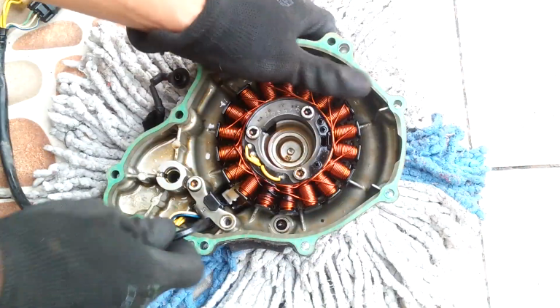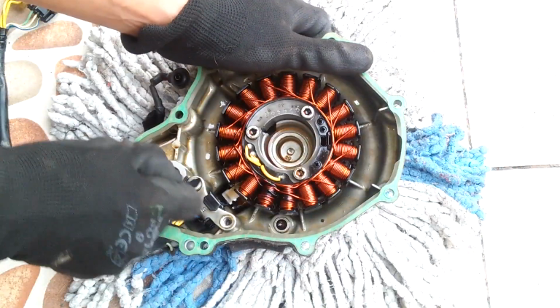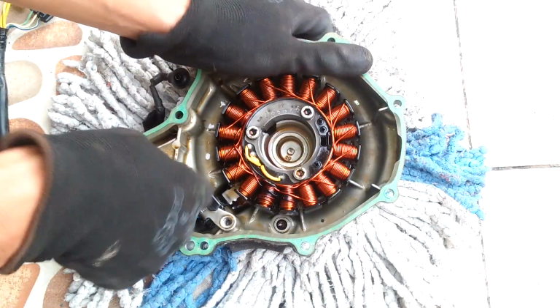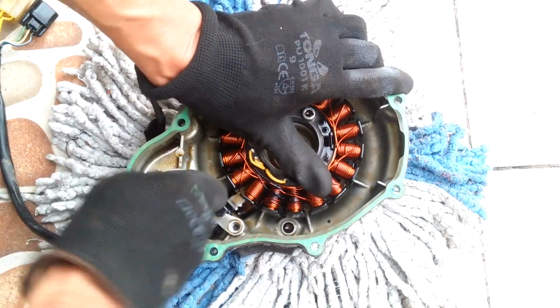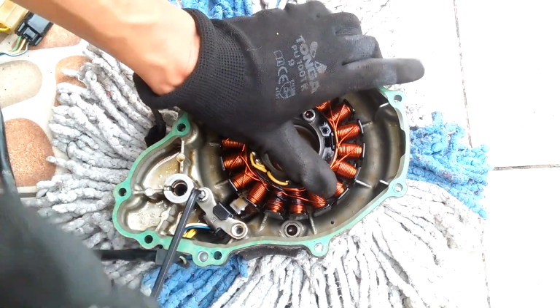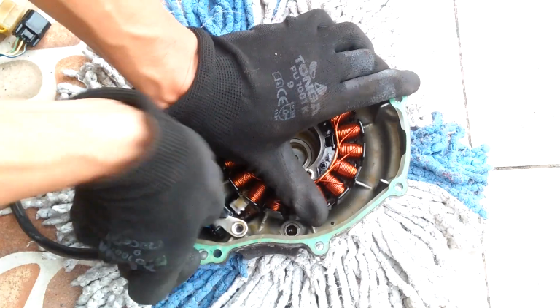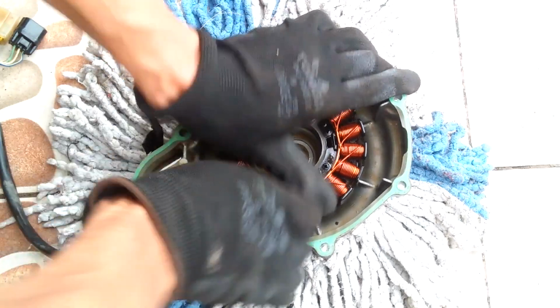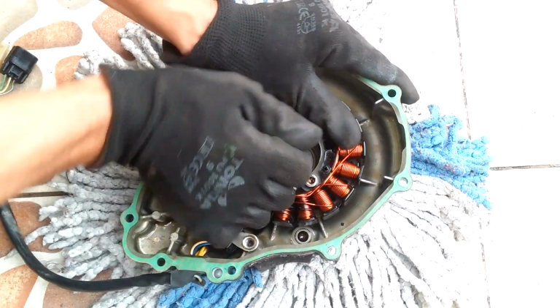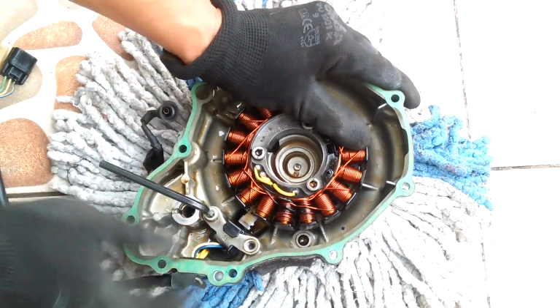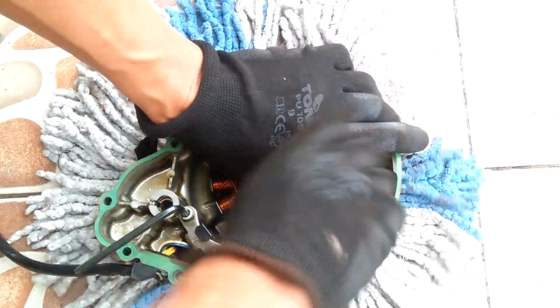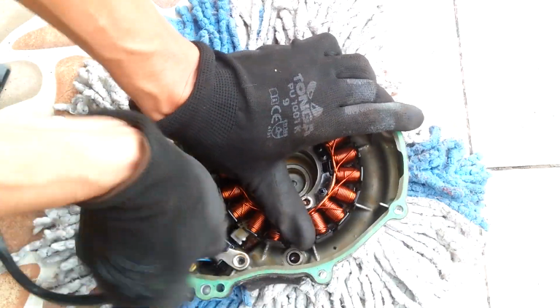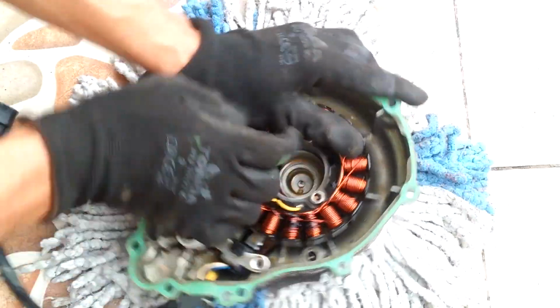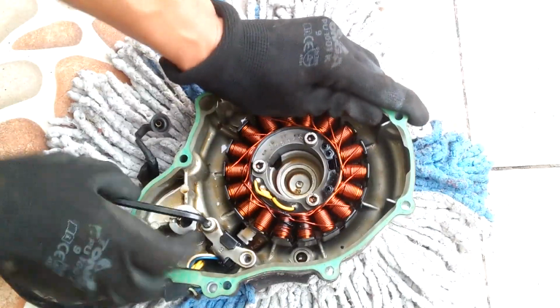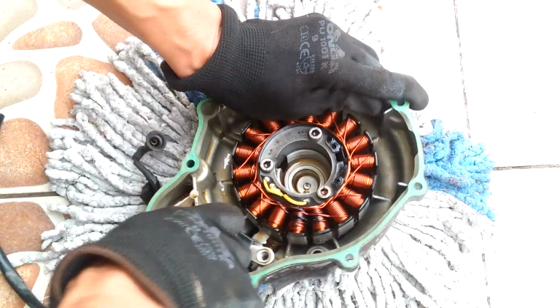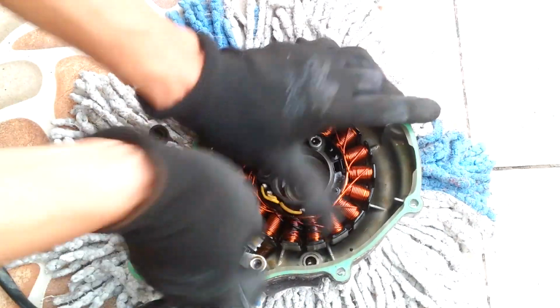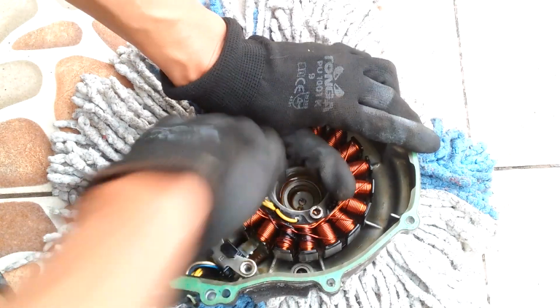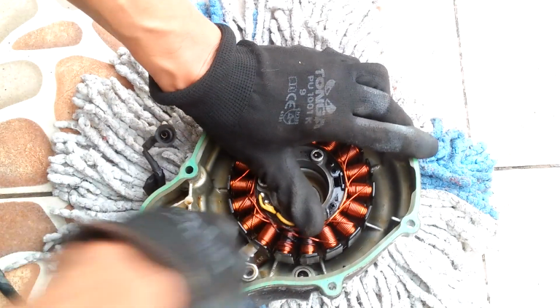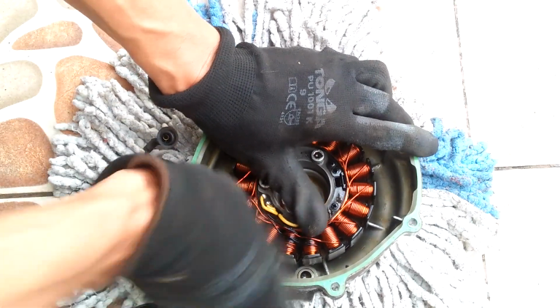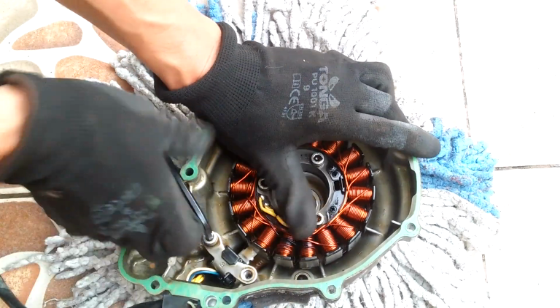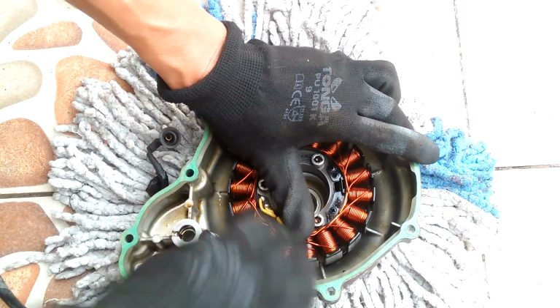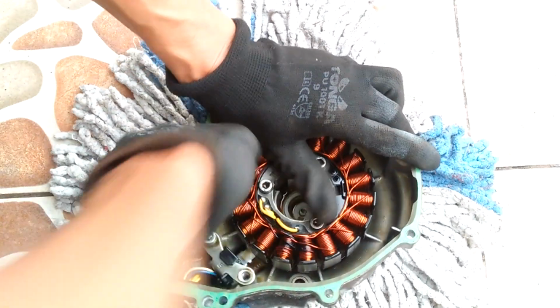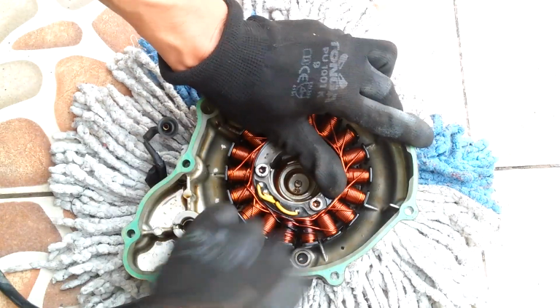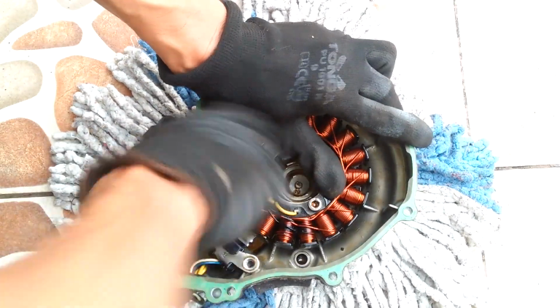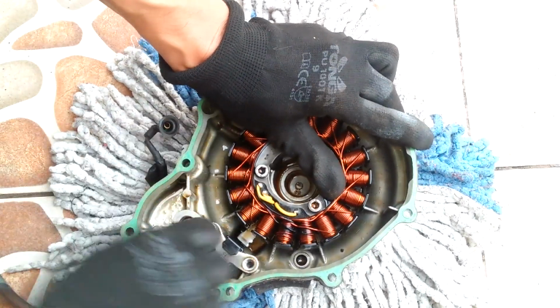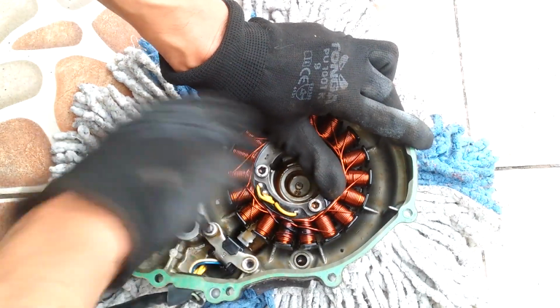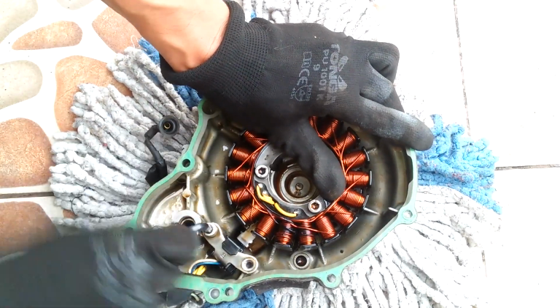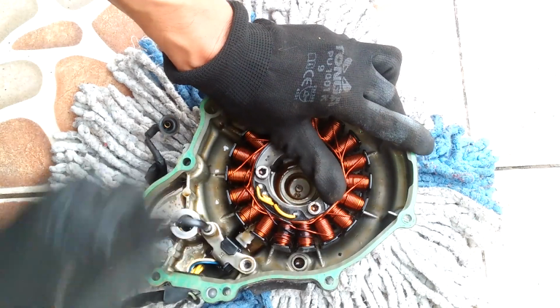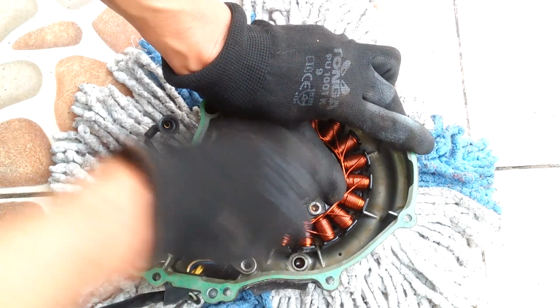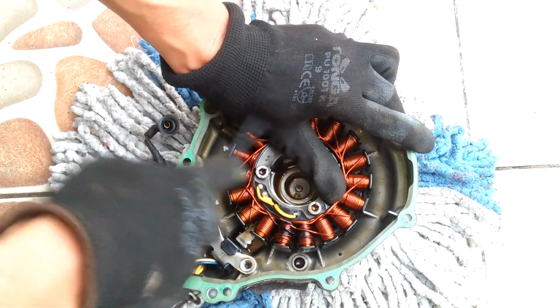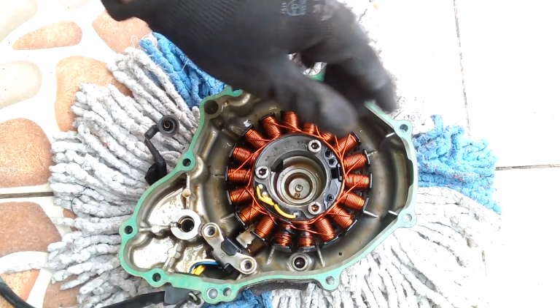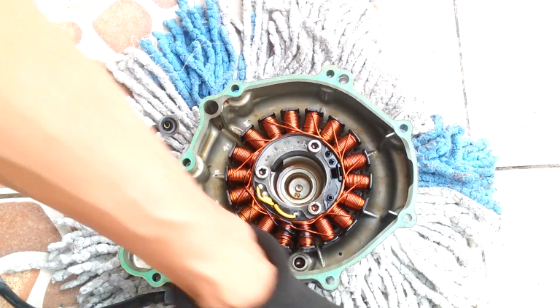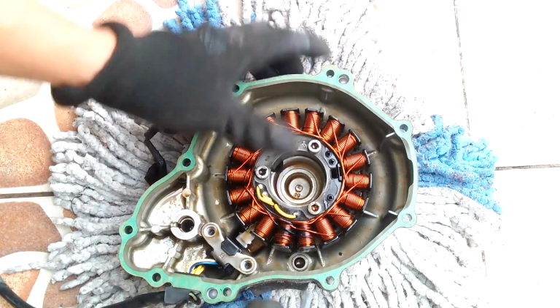To remove the stator, I undo the three bolts that hold it into the crankcase cover. The pulsar has to be removed as well via two more bolts, because the wiring of the pulsar and the stator are joined in the same cable.